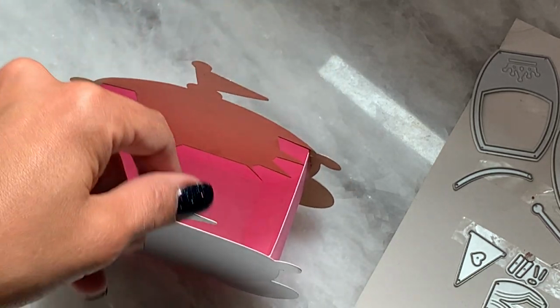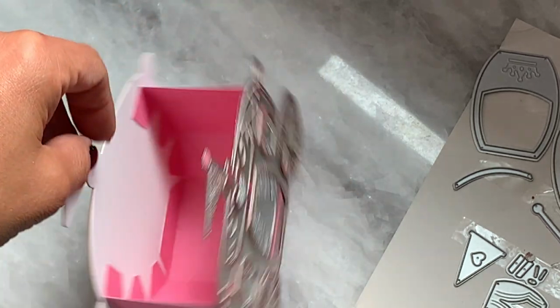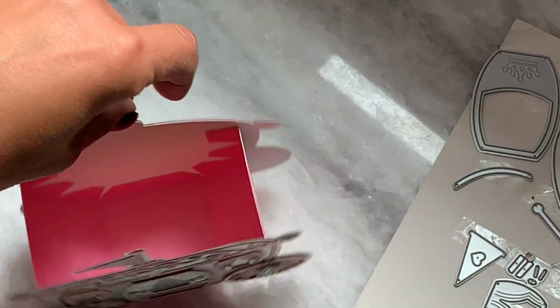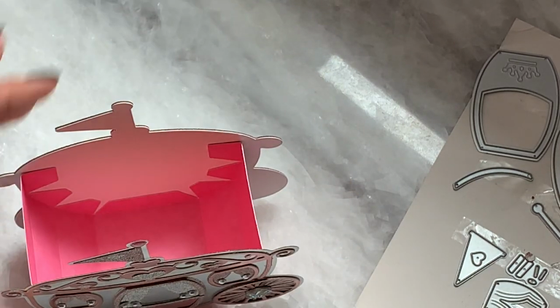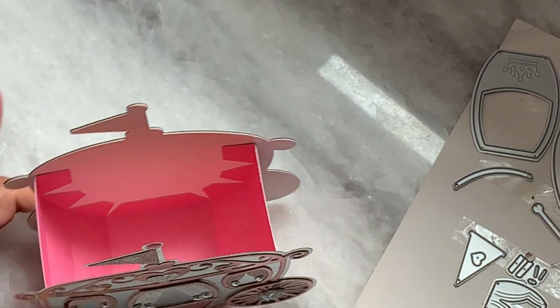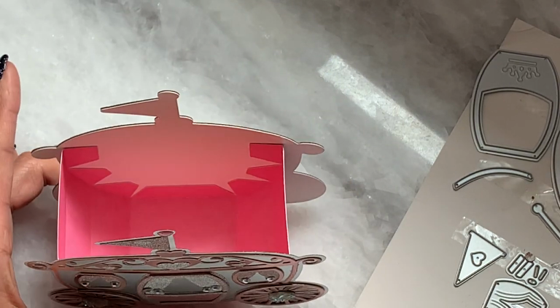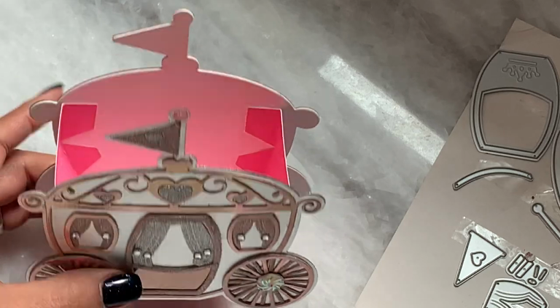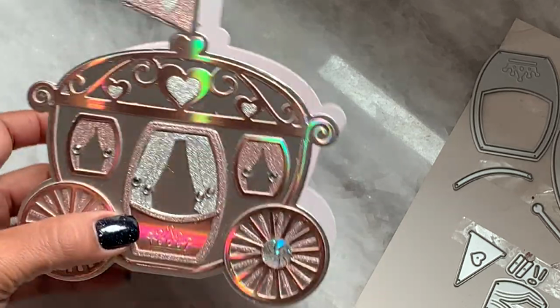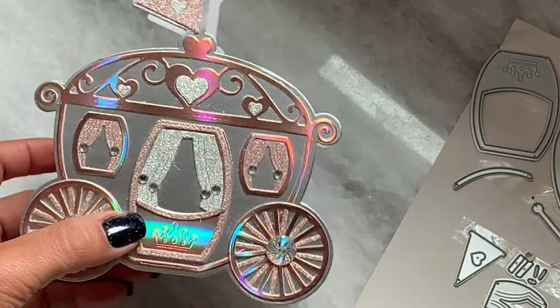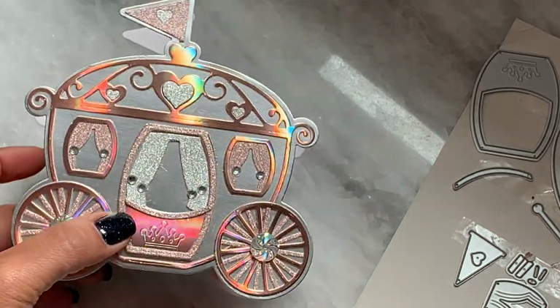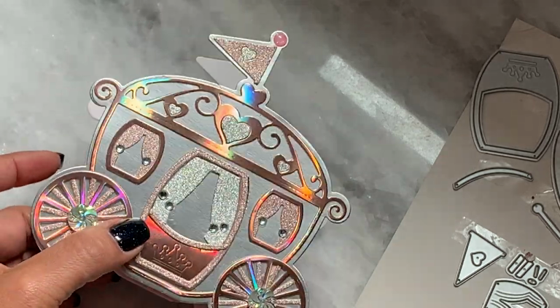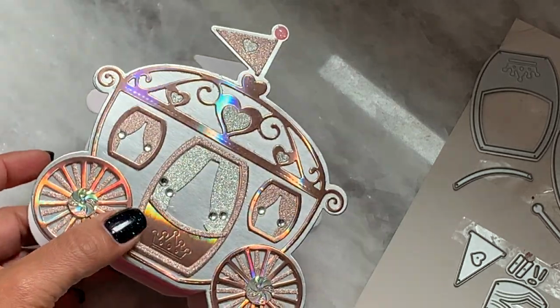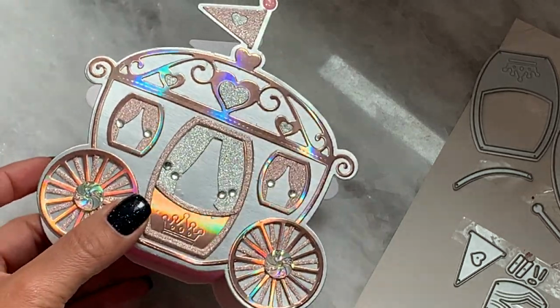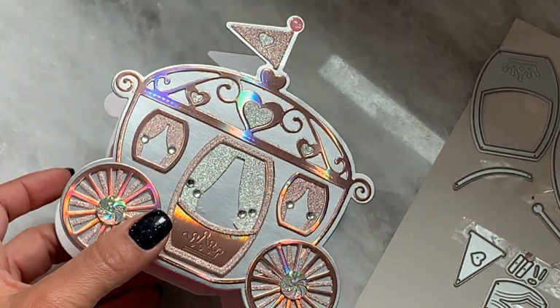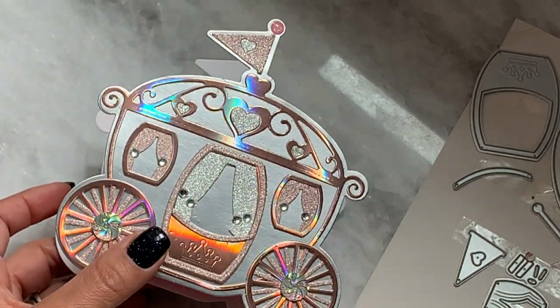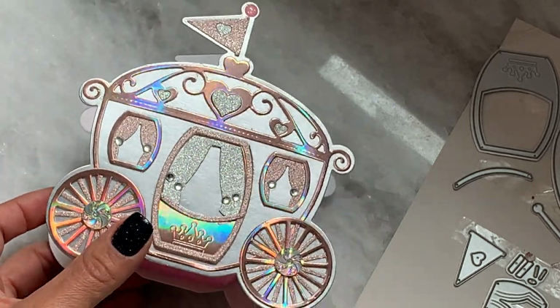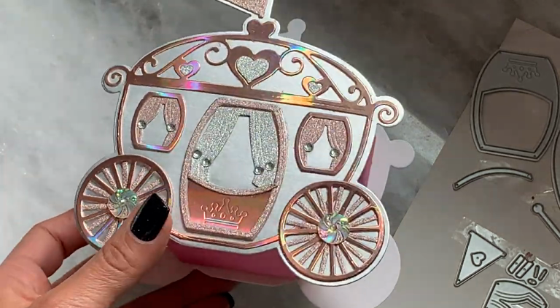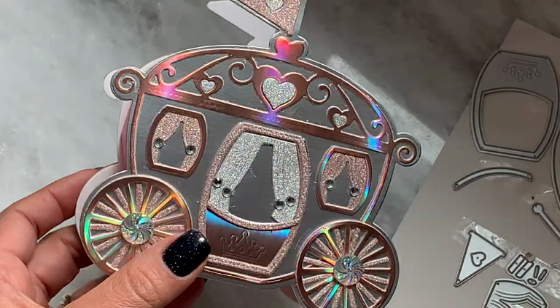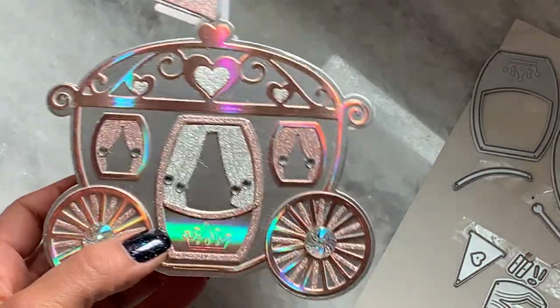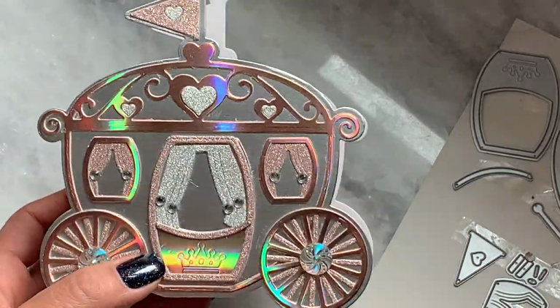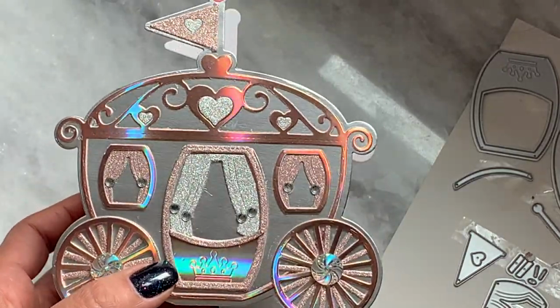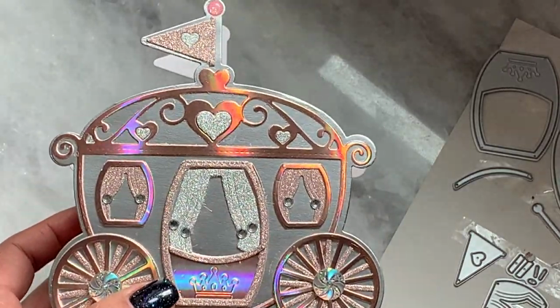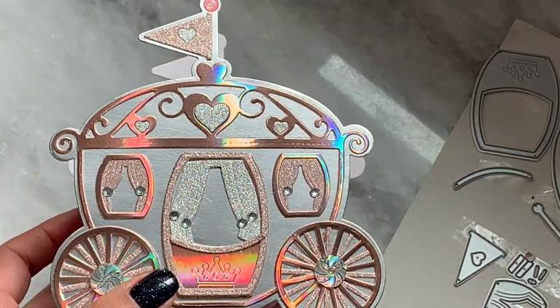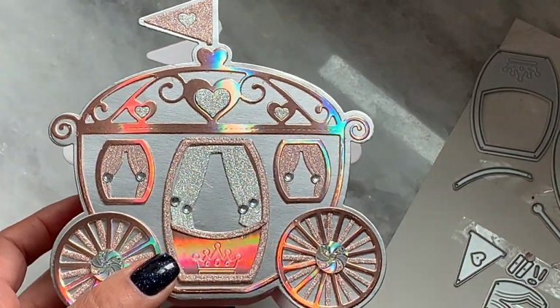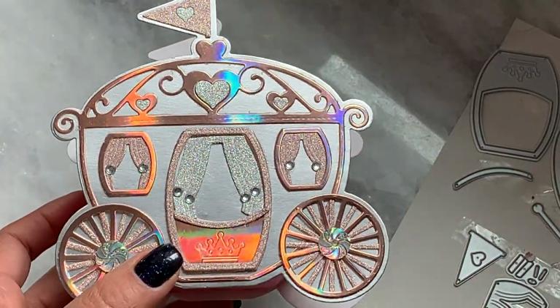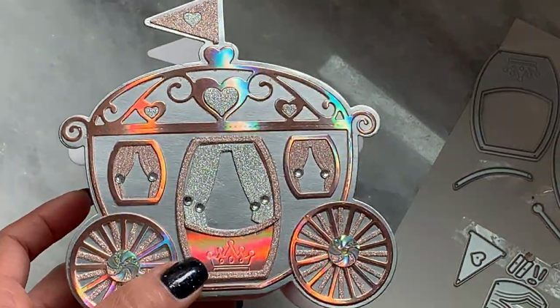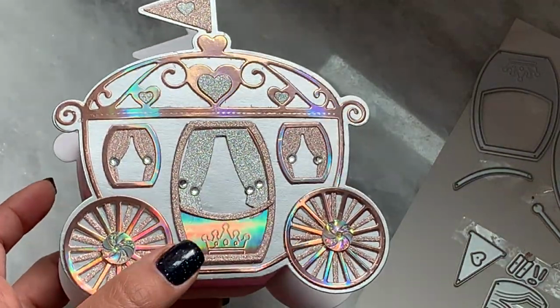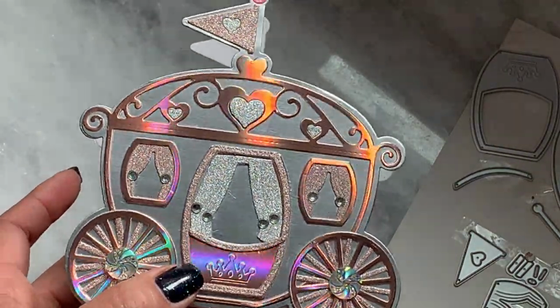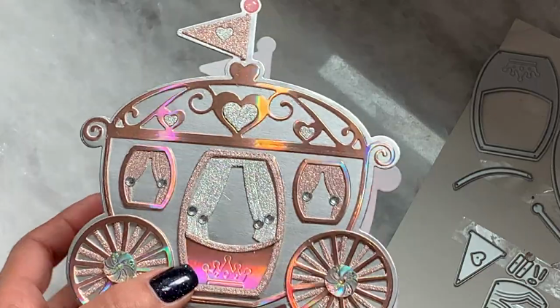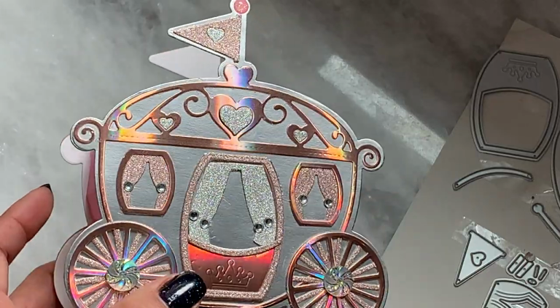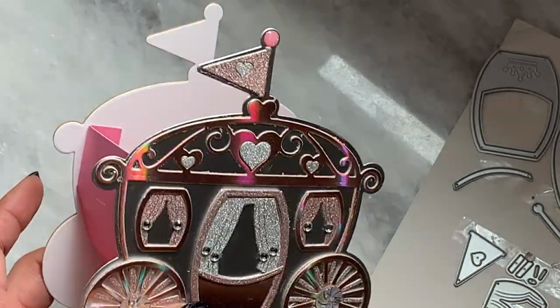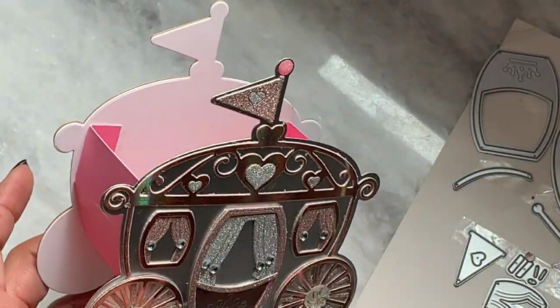It's so cute. I would highly recommend this. You could do the gift box, you could do a birthday card — just a lot of ideas. You could do a whole princess theme swap with your crafty partner. This is a must have, I would say.